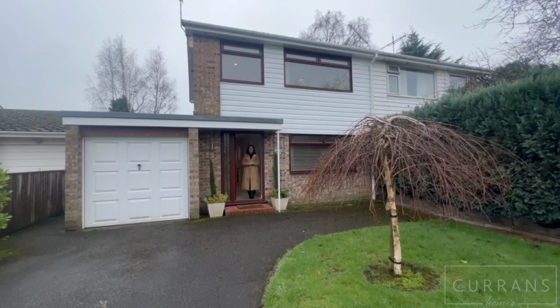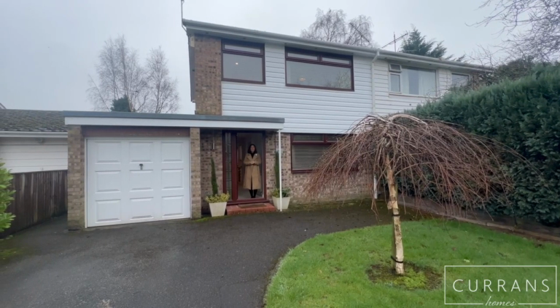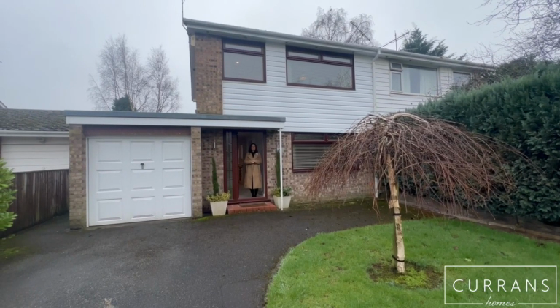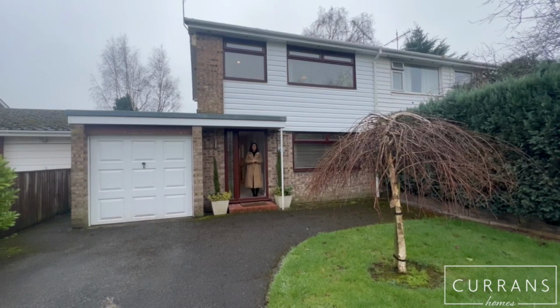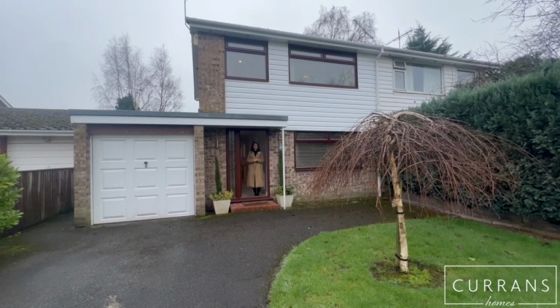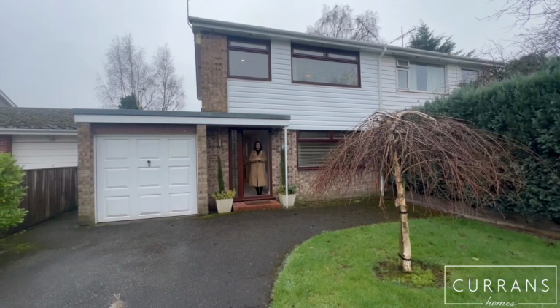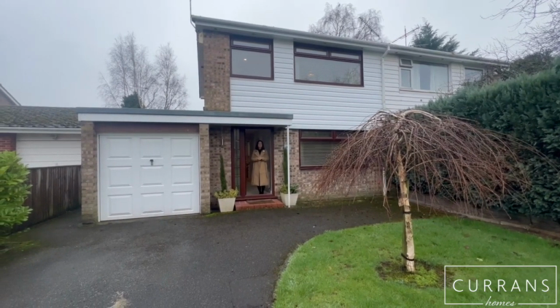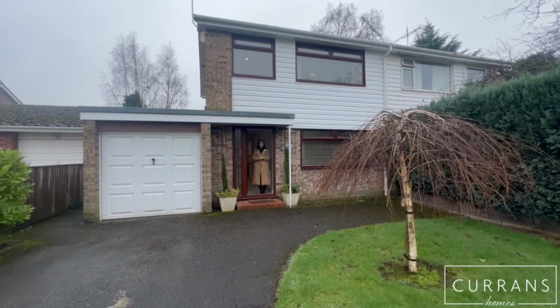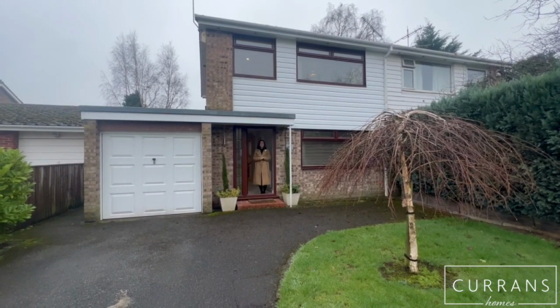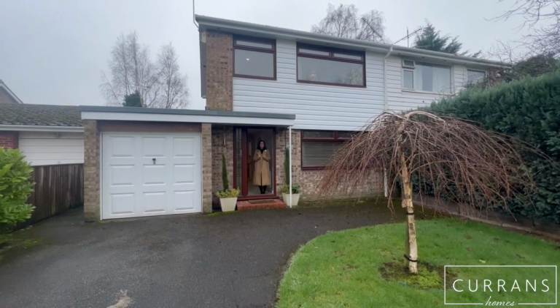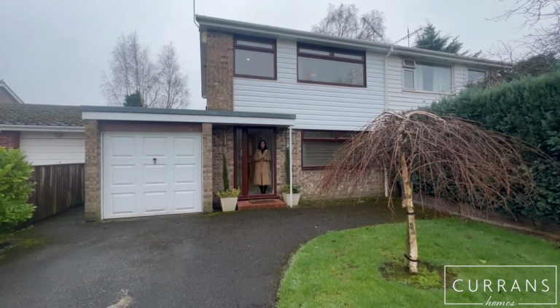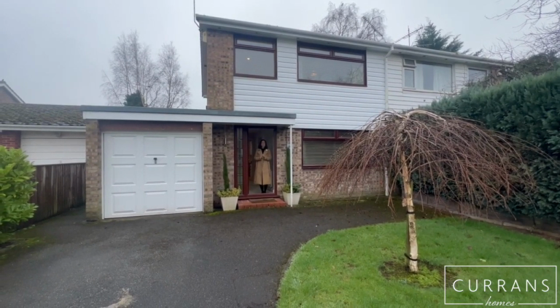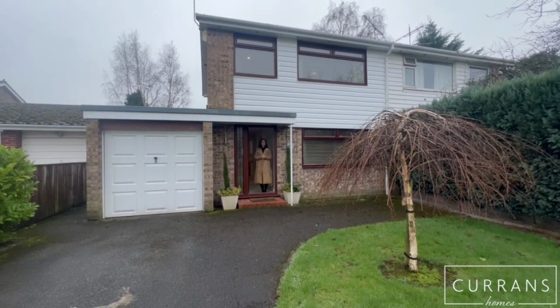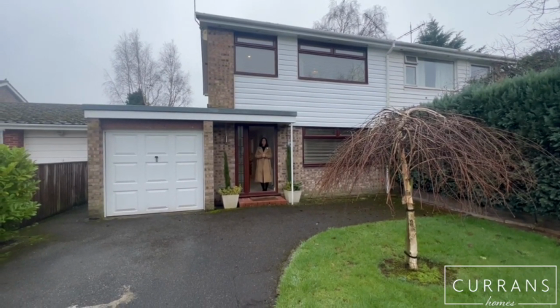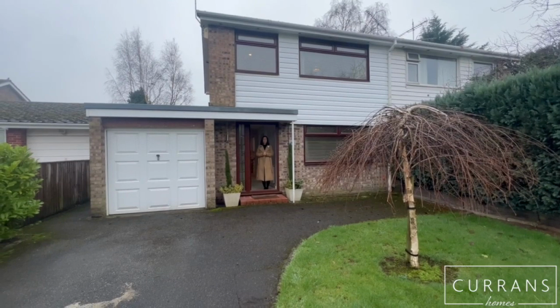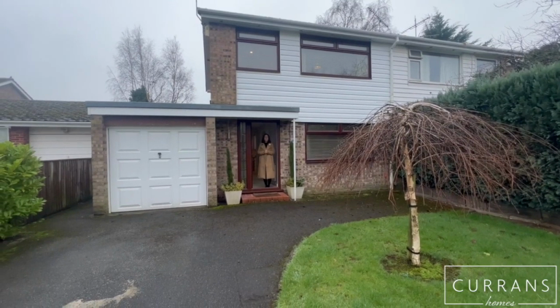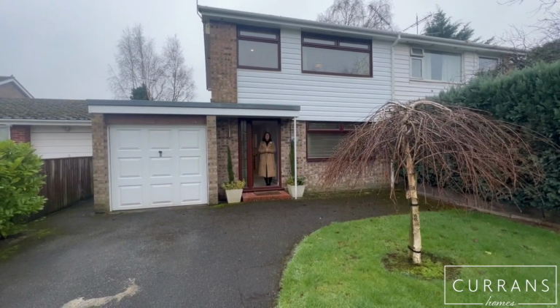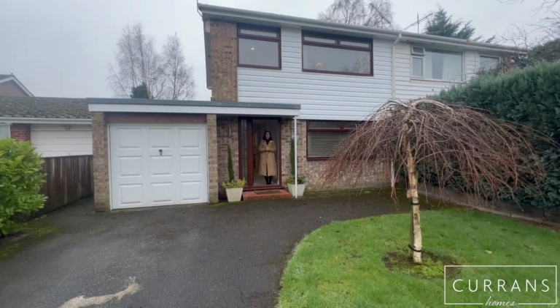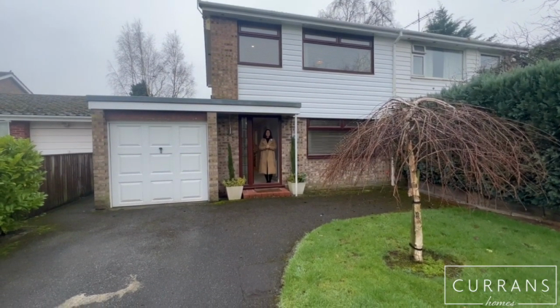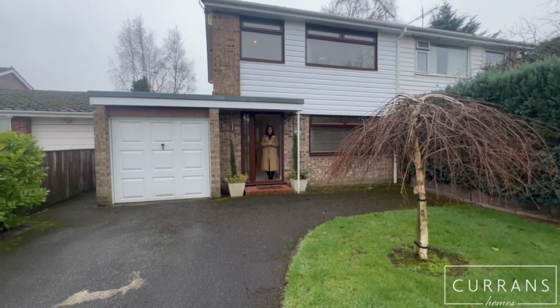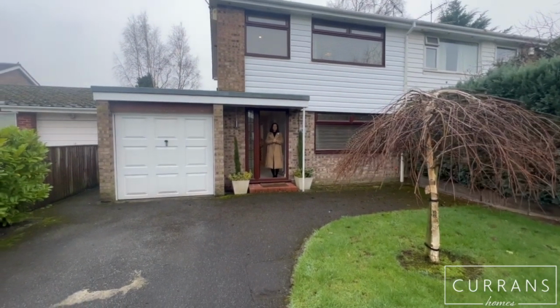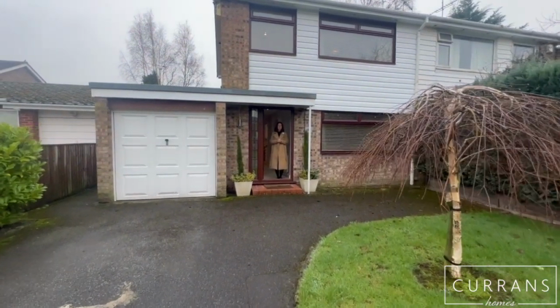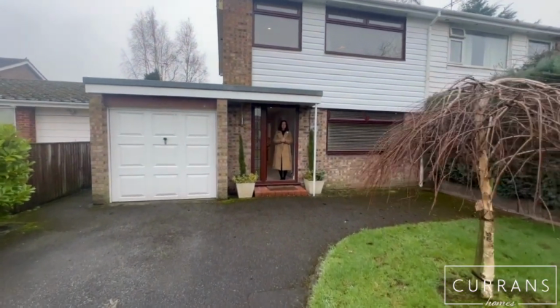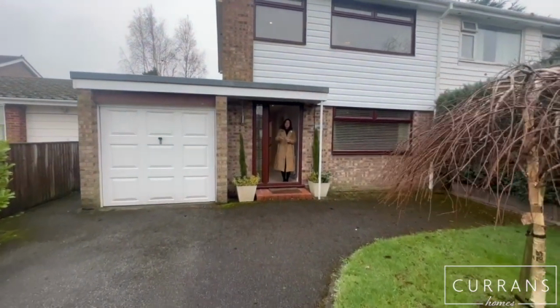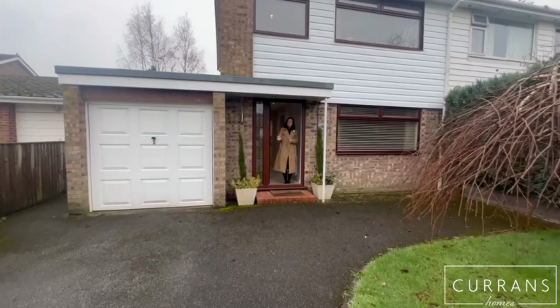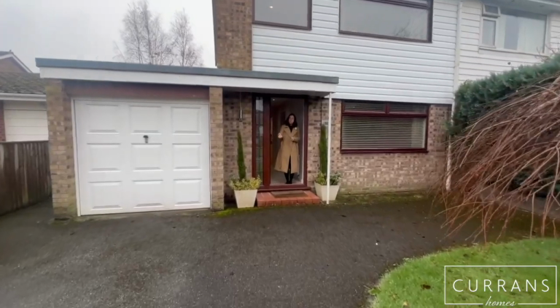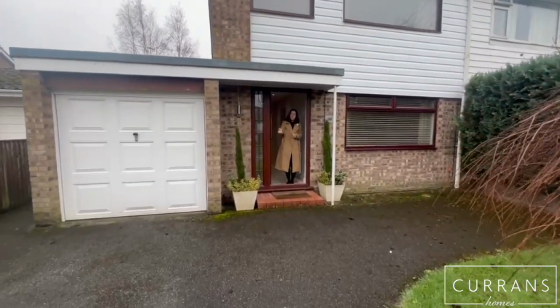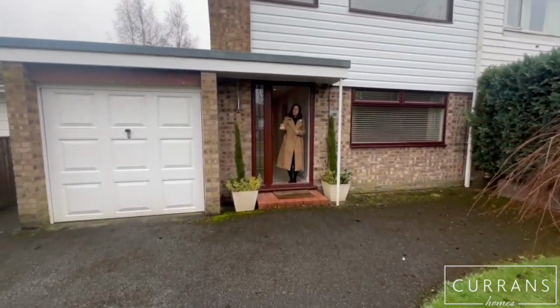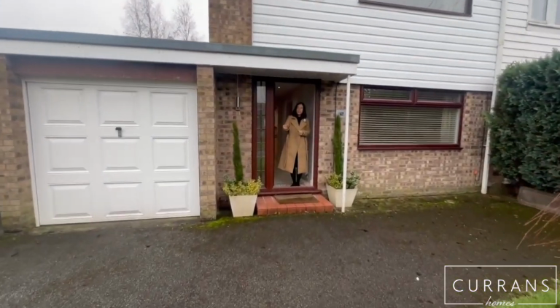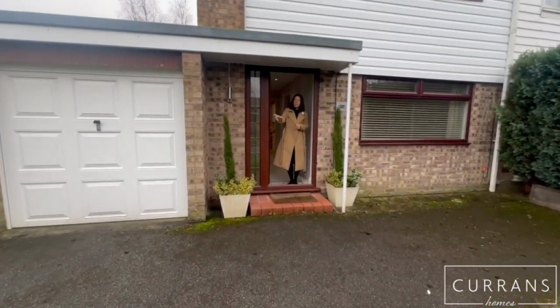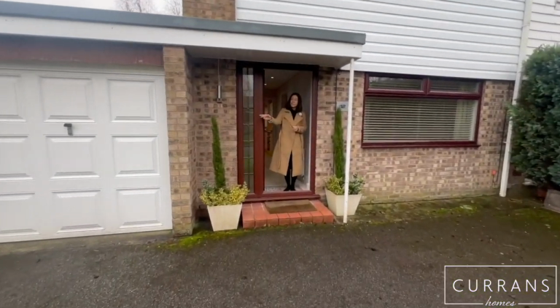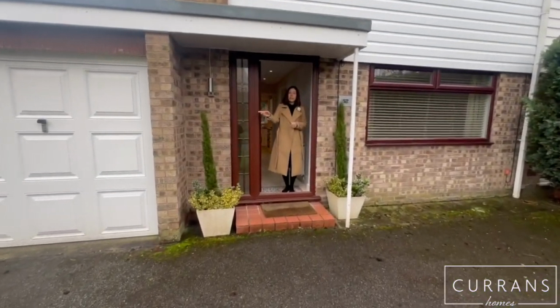Hi and welcome to number 12 Rushfield Road. This is a beautifully presented three-bedroom property in the very desirable area of Westminster Park. At the front you can see you've got plenty of parking — the driveway leads to a garage.